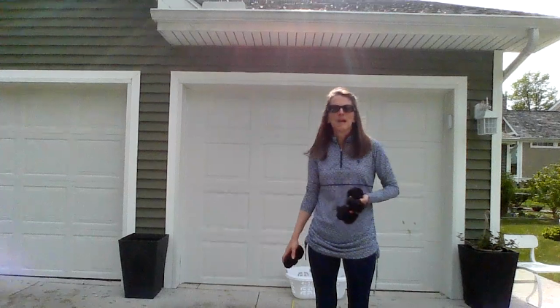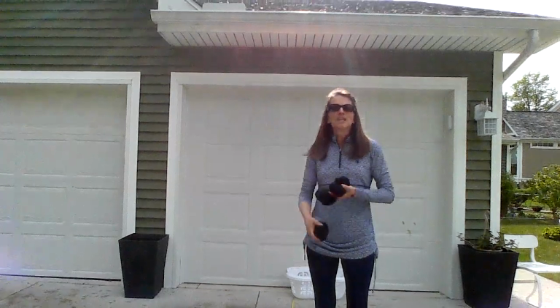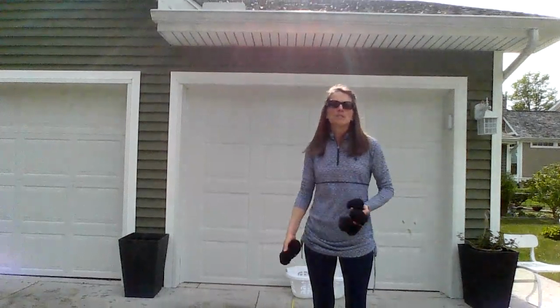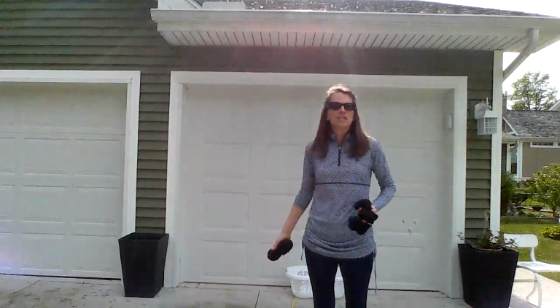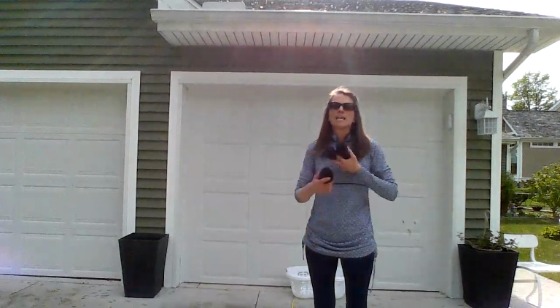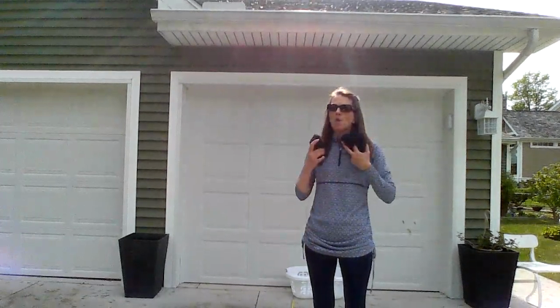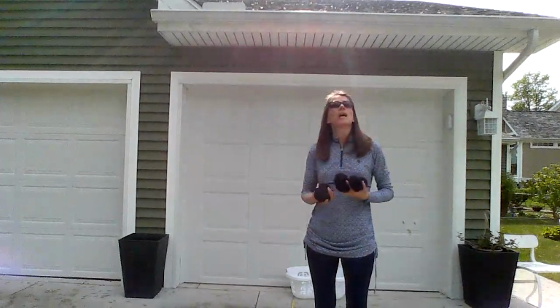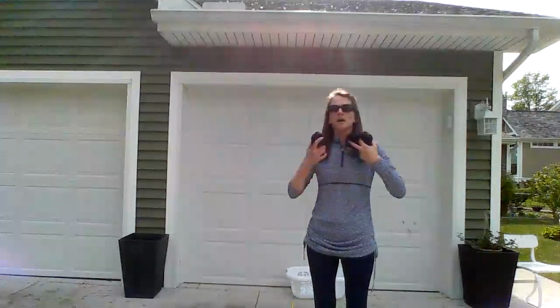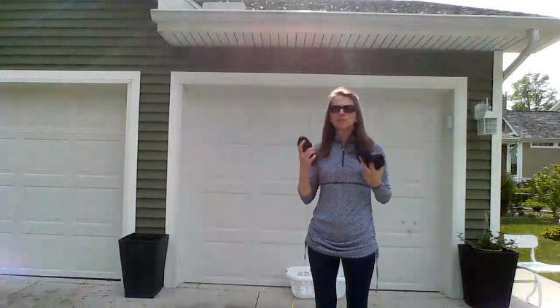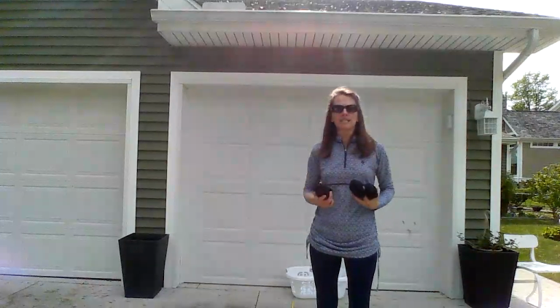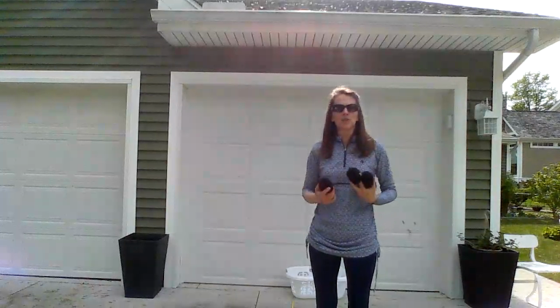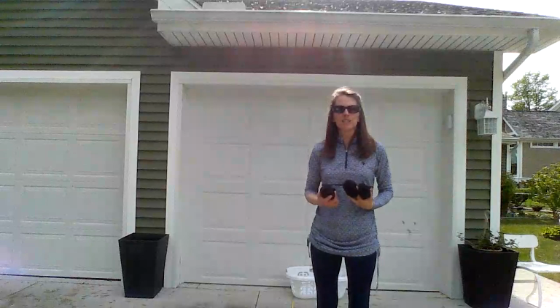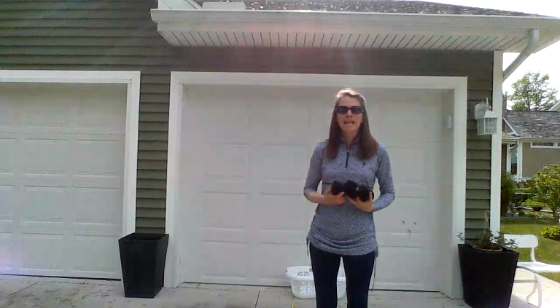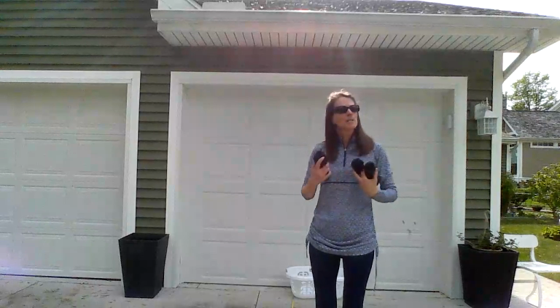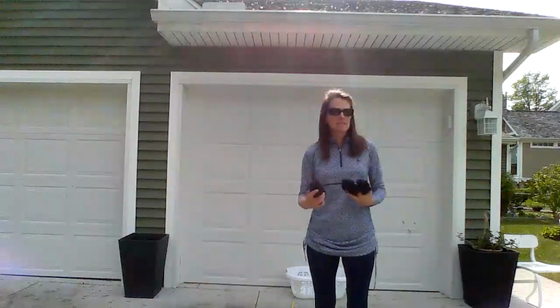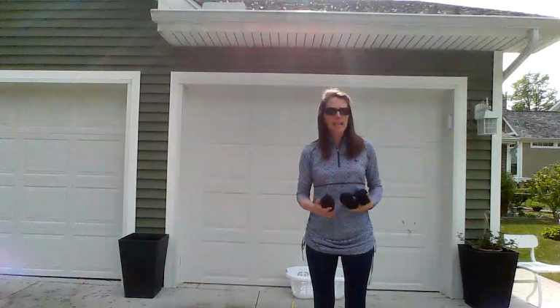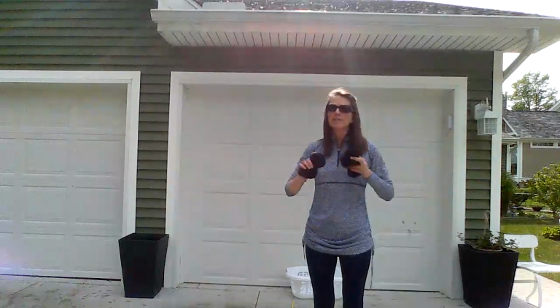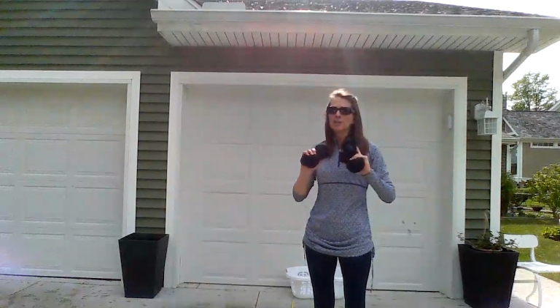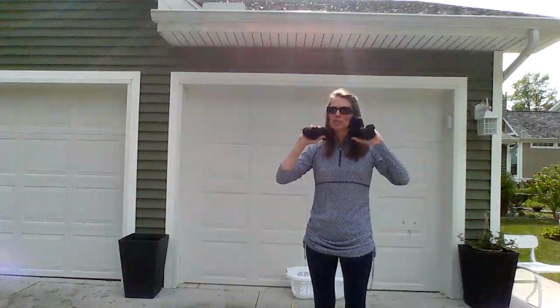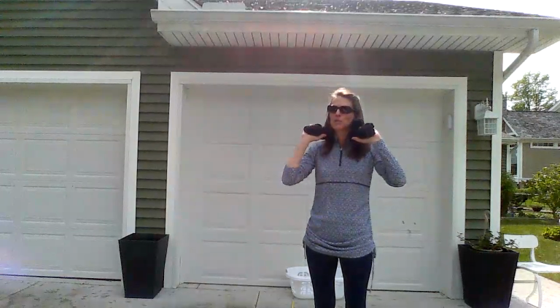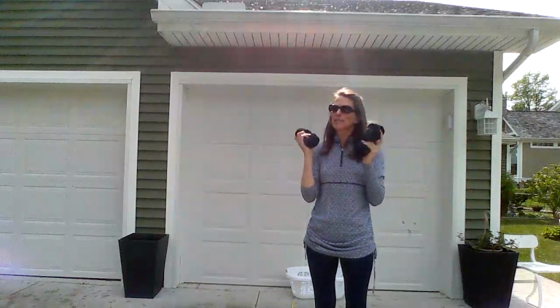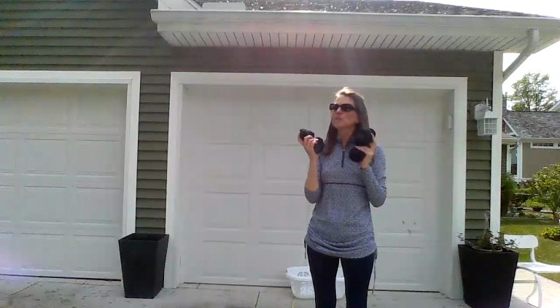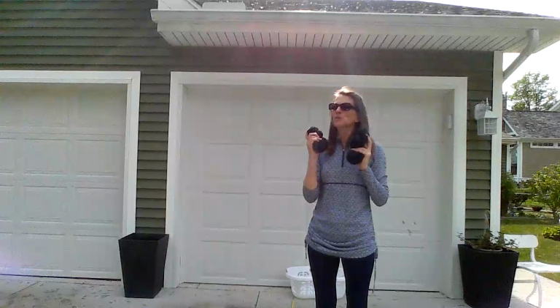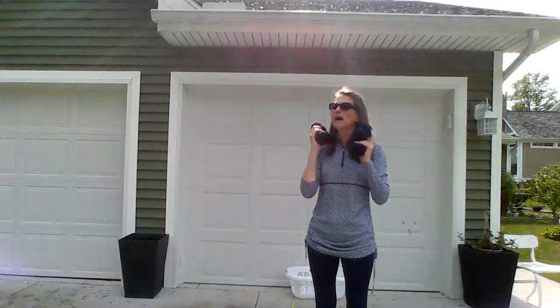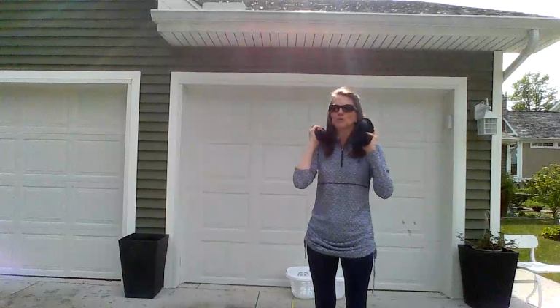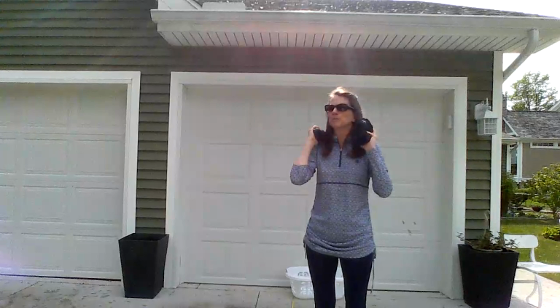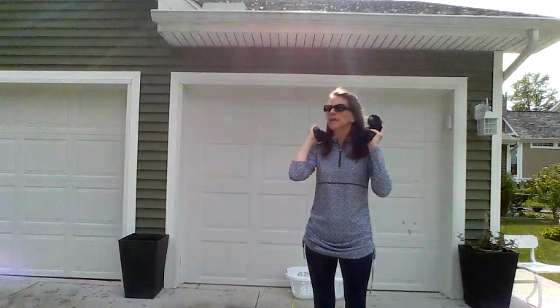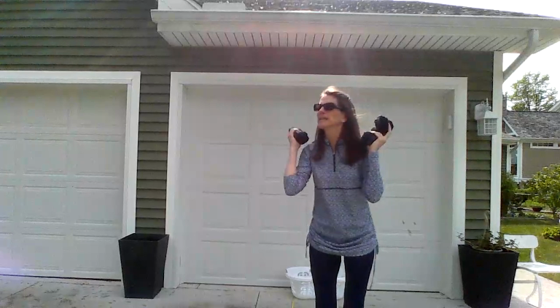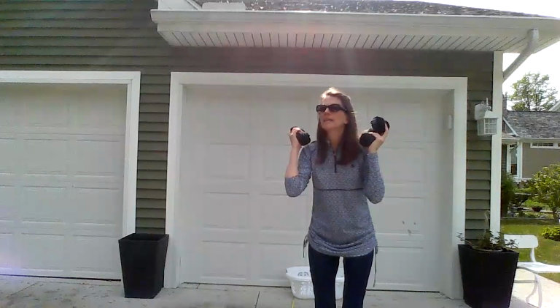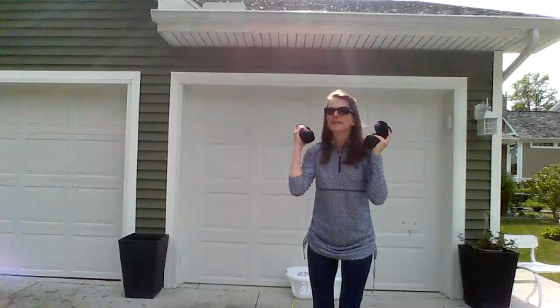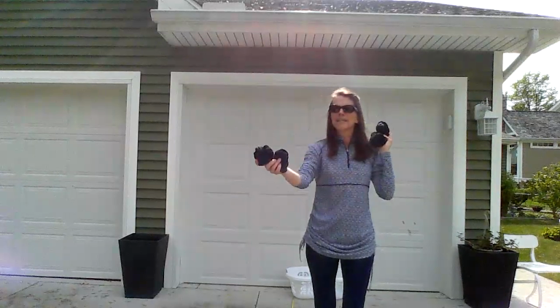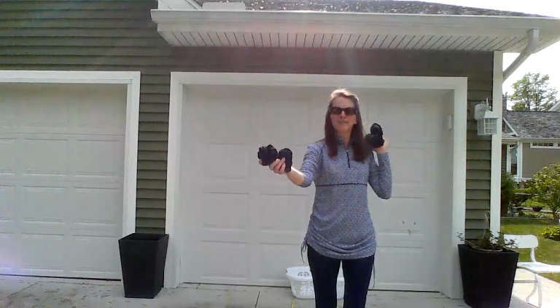Hello boys and girls. I am hoping you have a beautiful day like this for your field day. I am Mrs. Lange and I am here to demonstrate to you how to play Backboard Bank It.